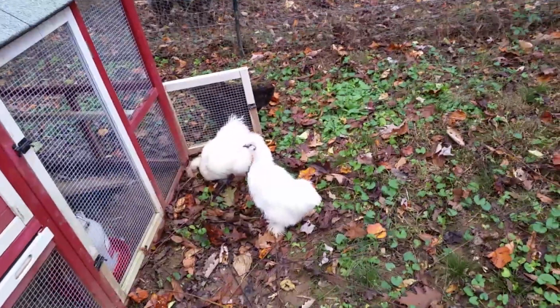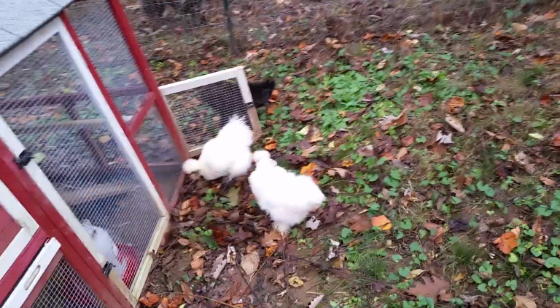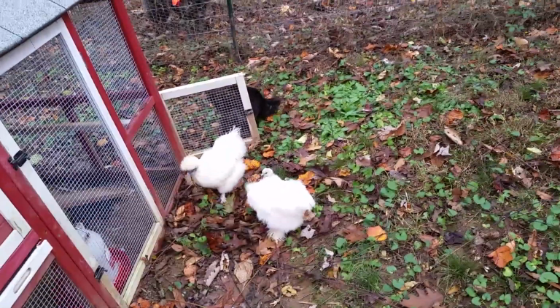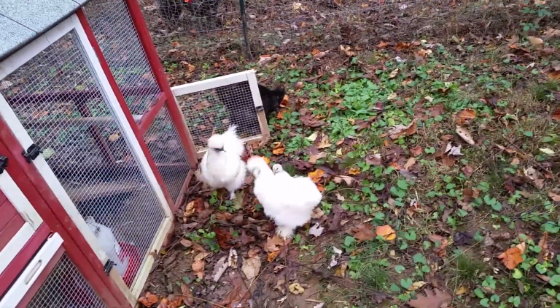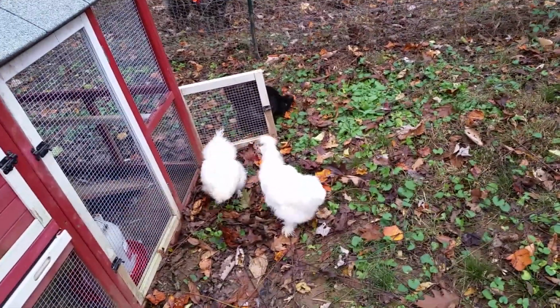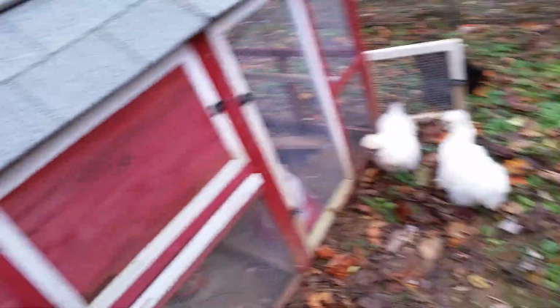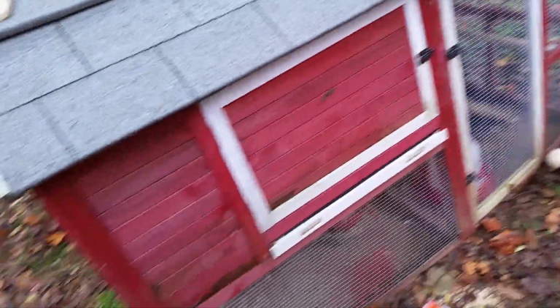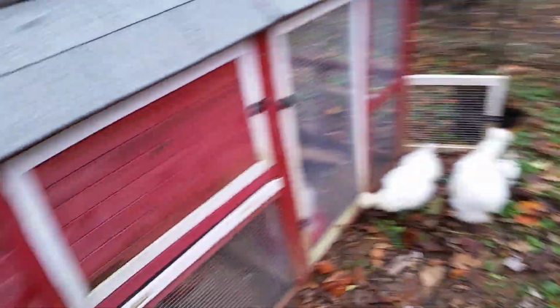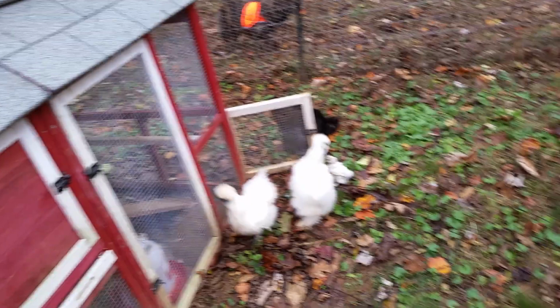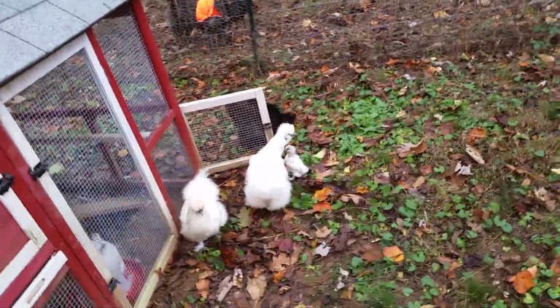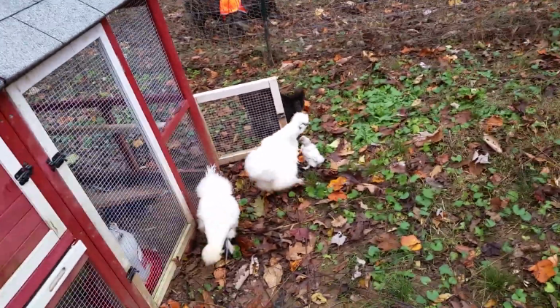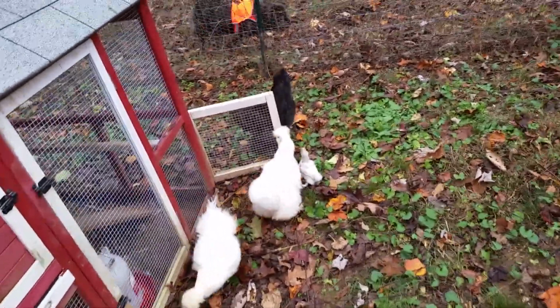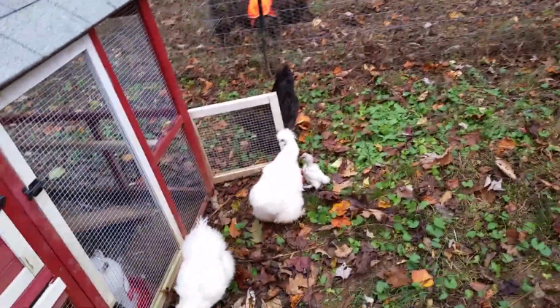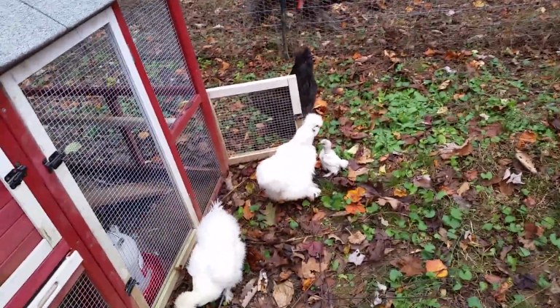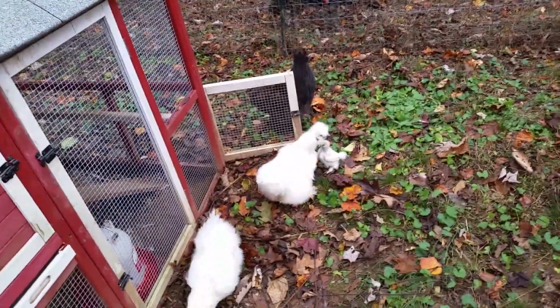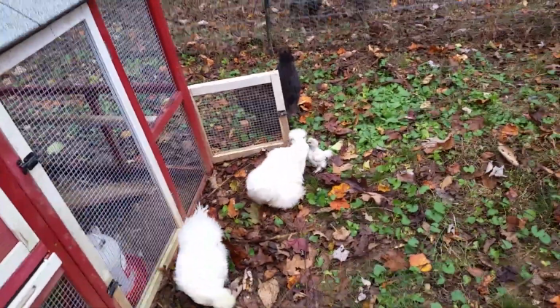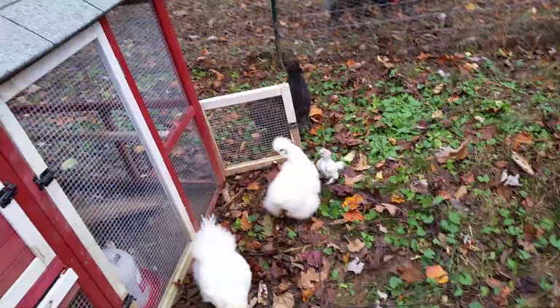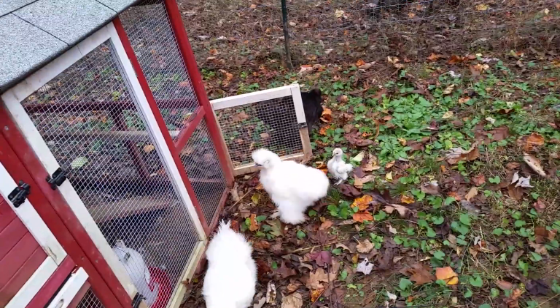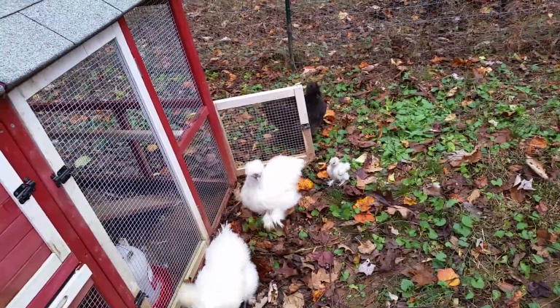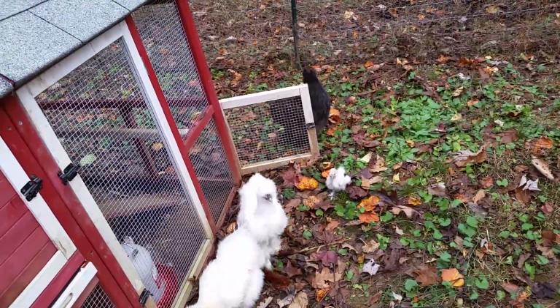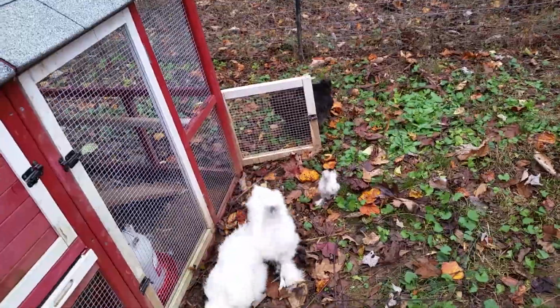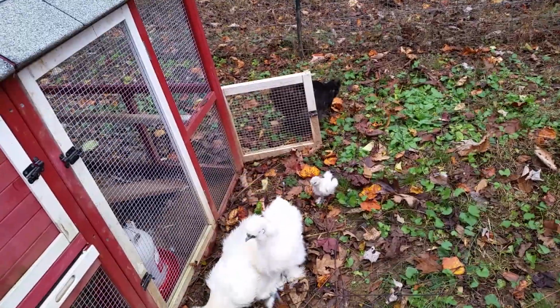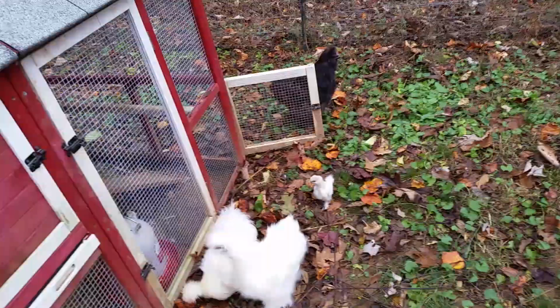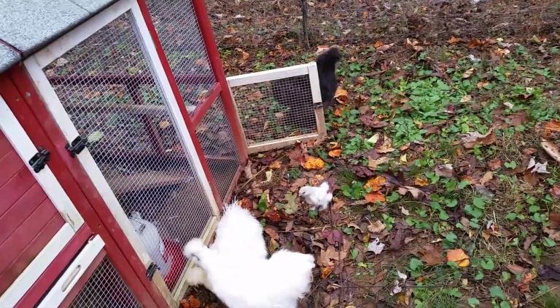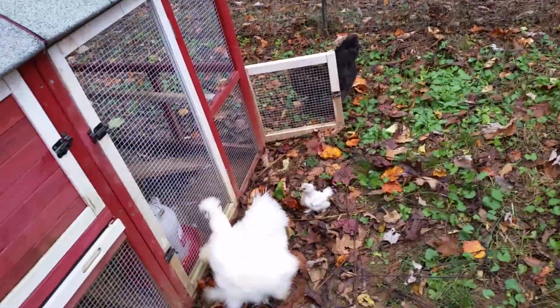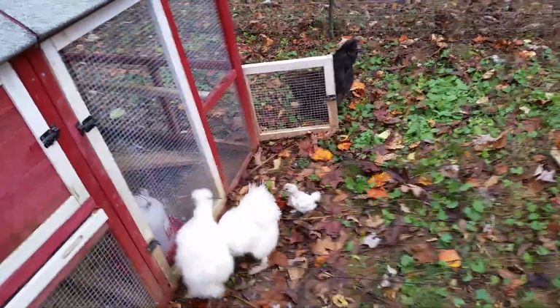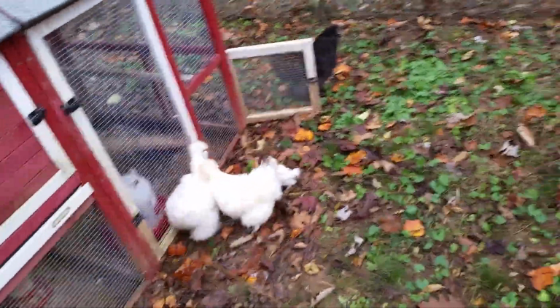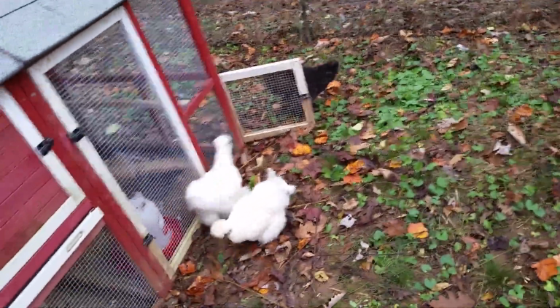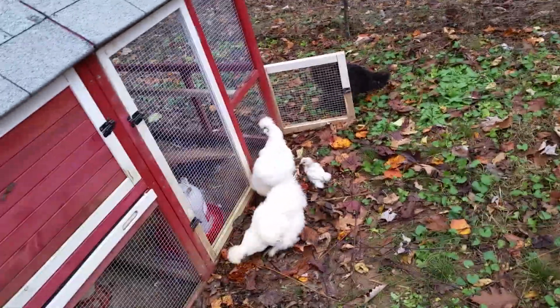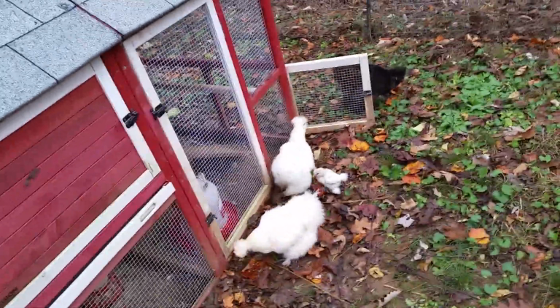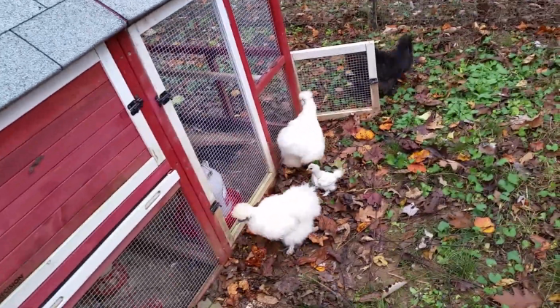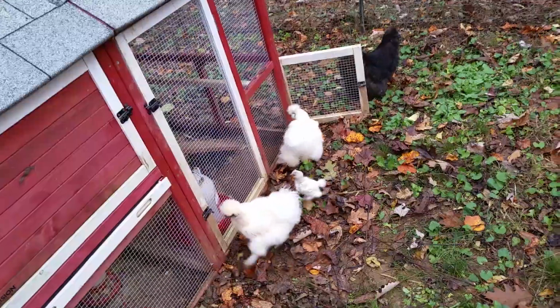I just let my chicks out of their coop for the first time in maybe three, four, five months or so. I can't remember. It's been a long time because of the hawk.